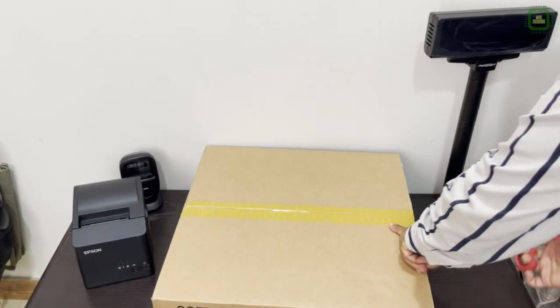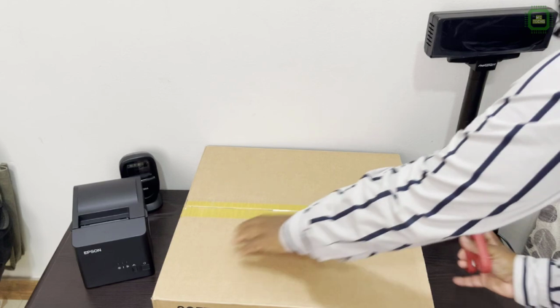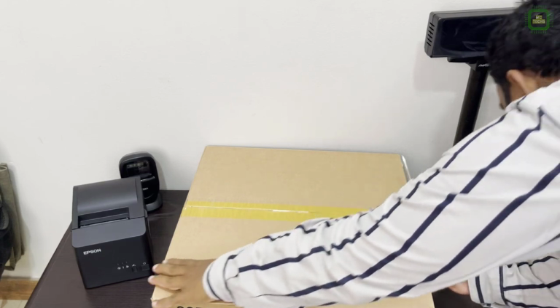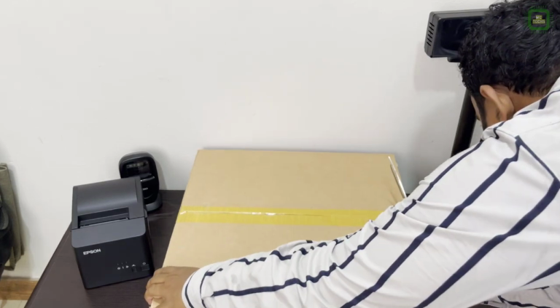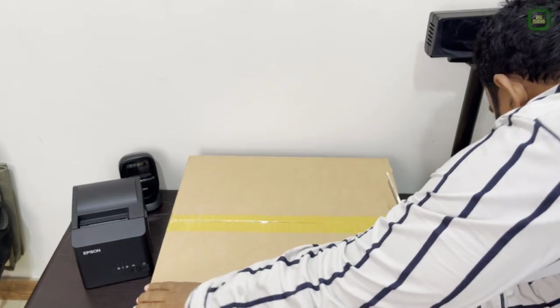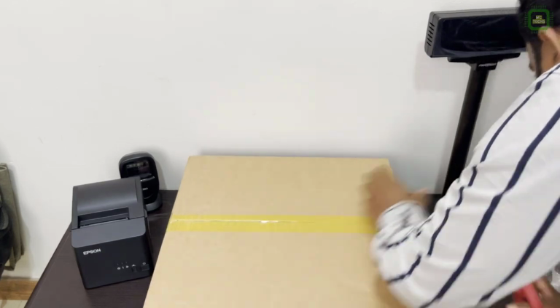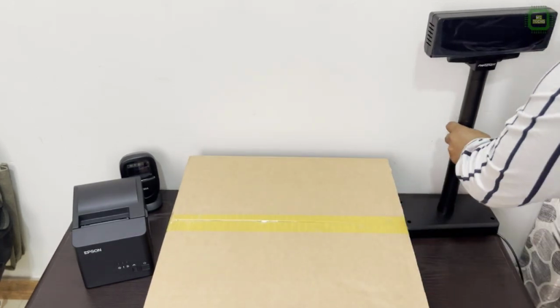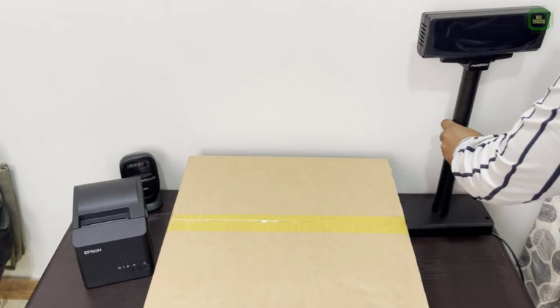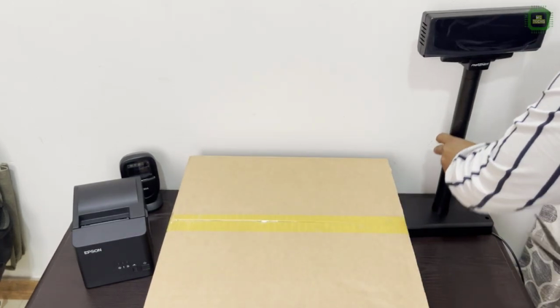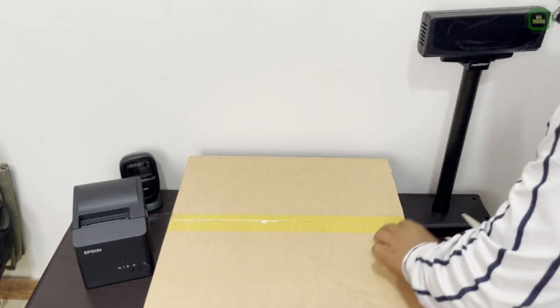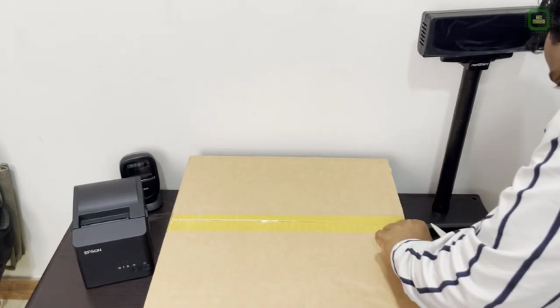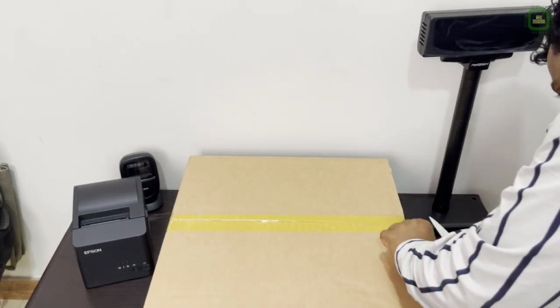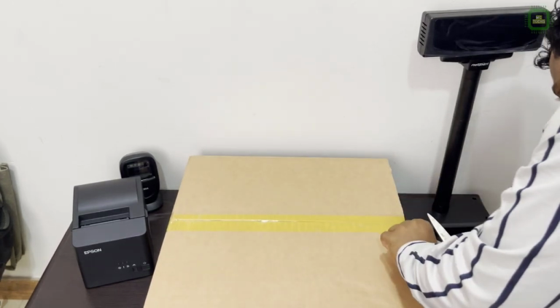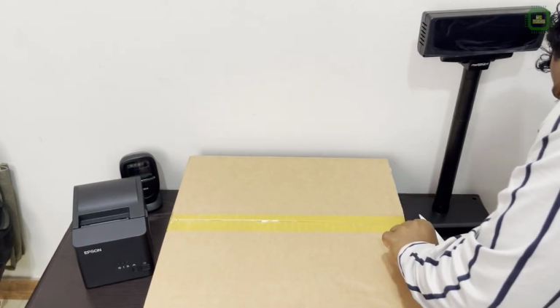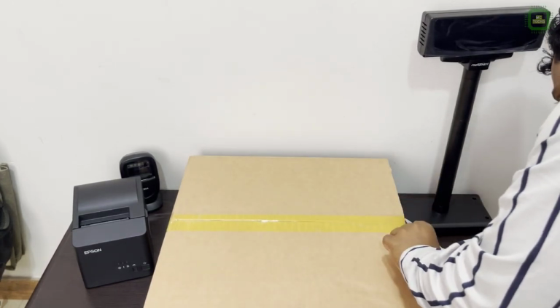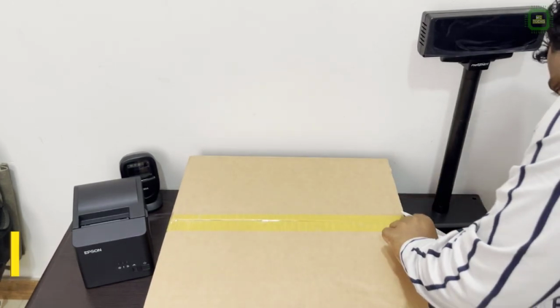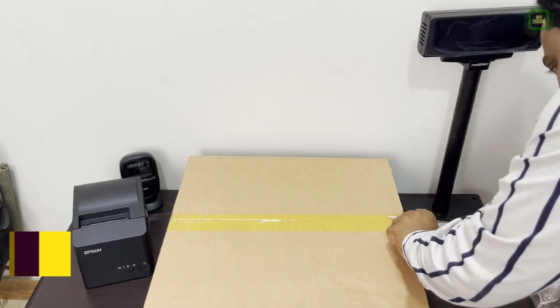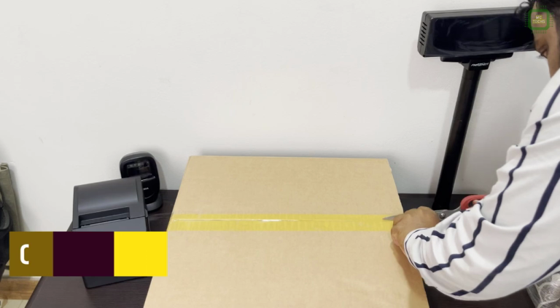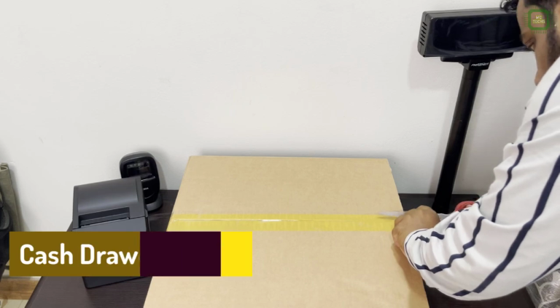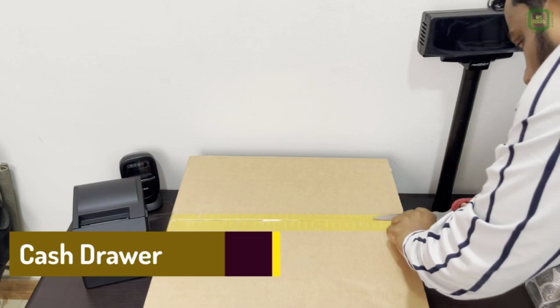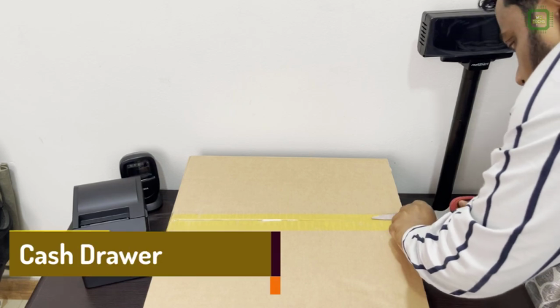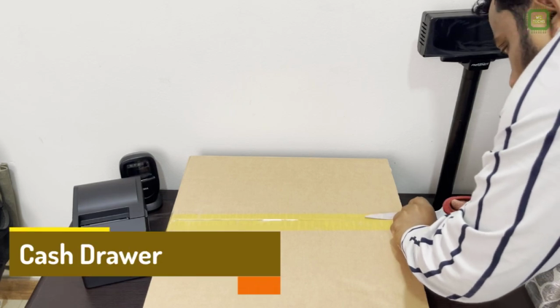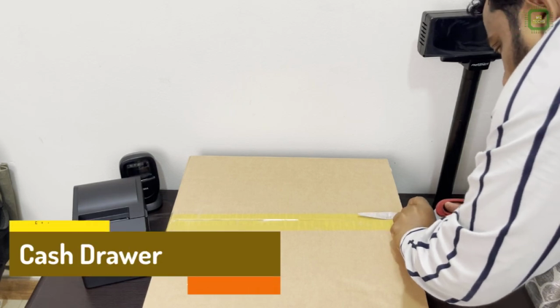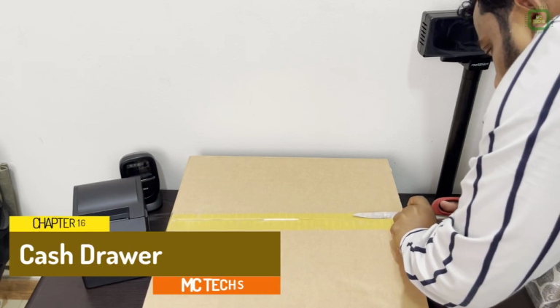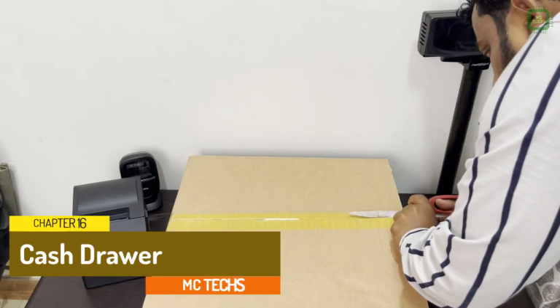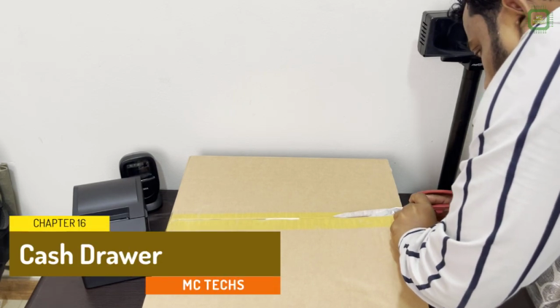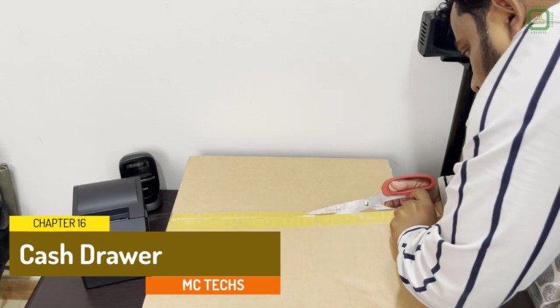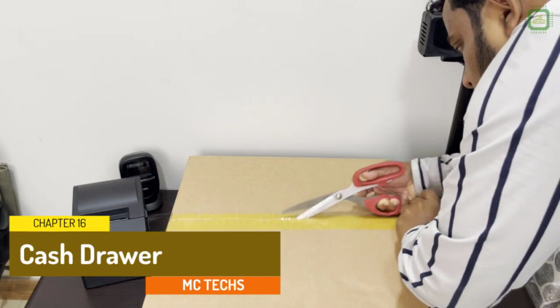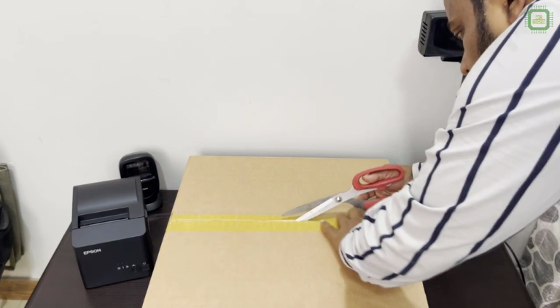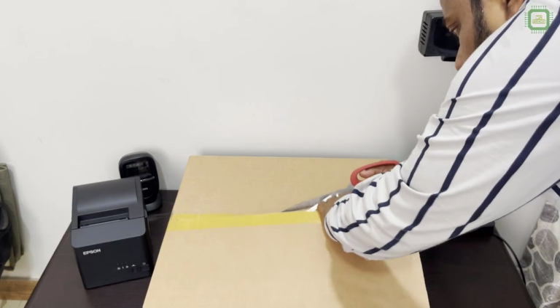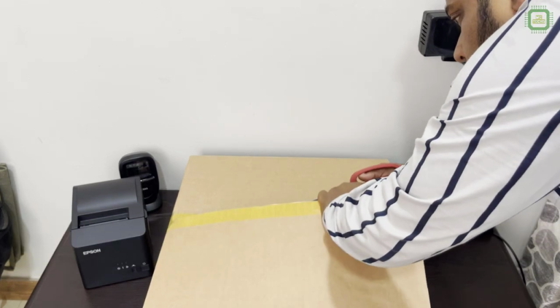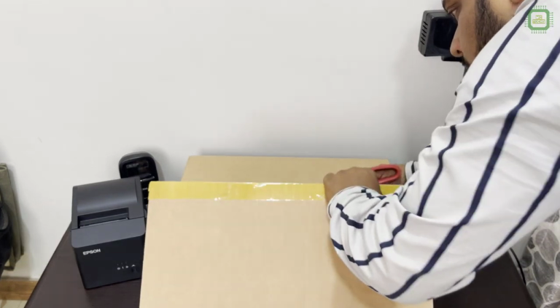That's great. Now we got another hardware — that is the cash drawer. Now we will unpack this.